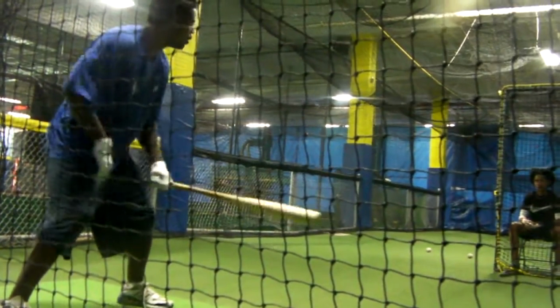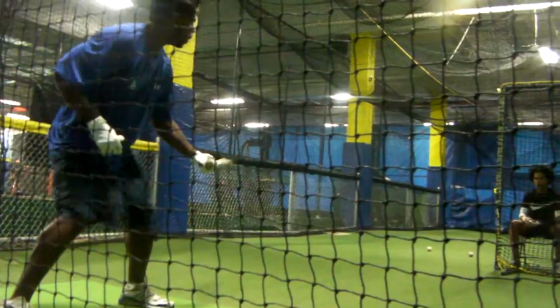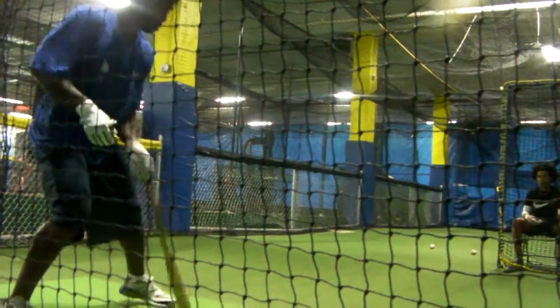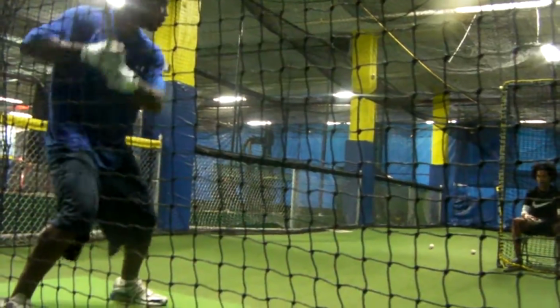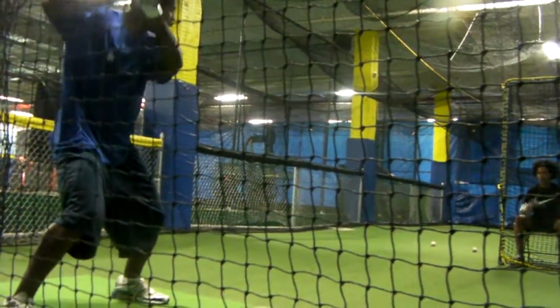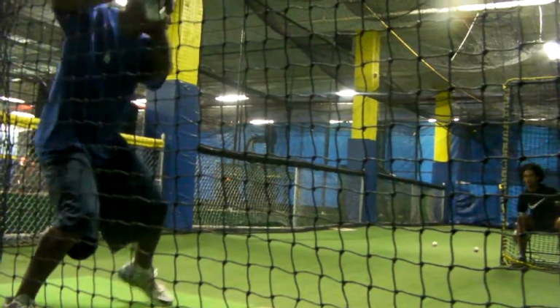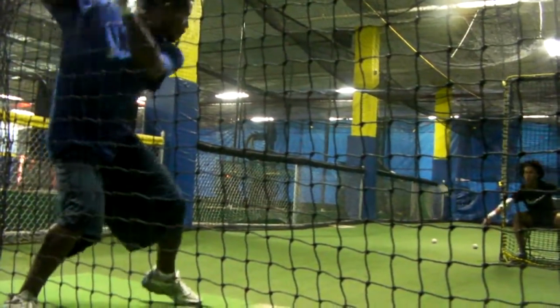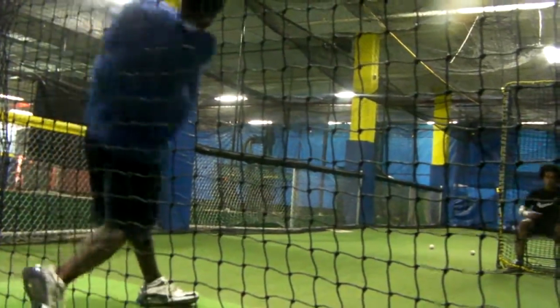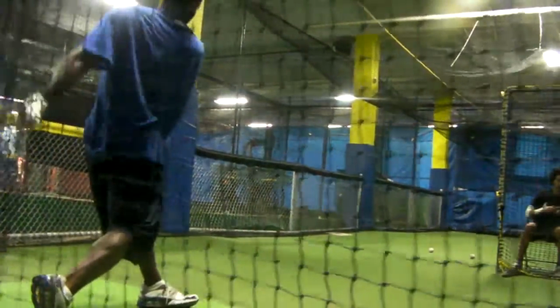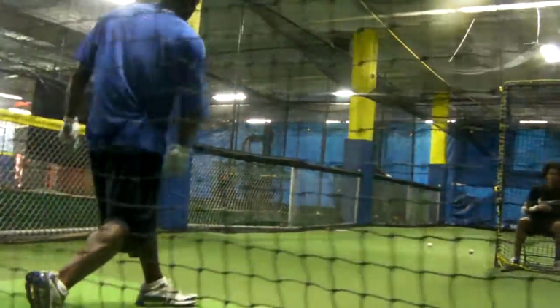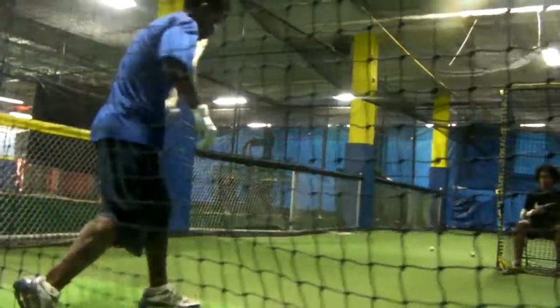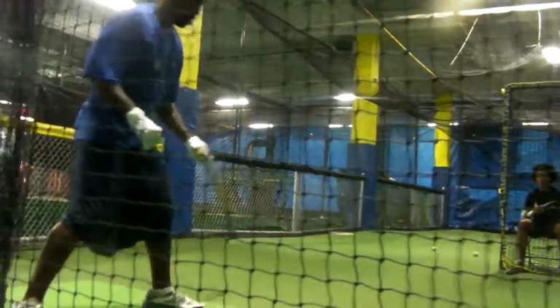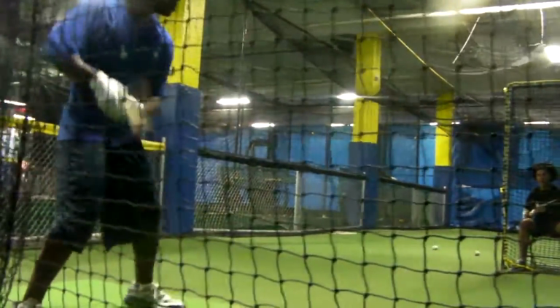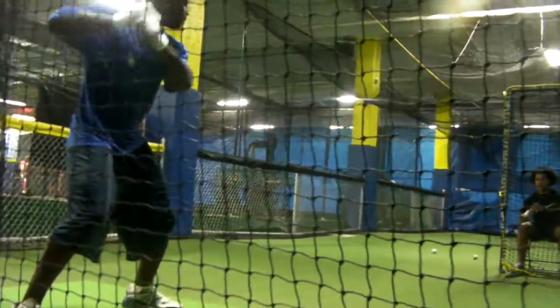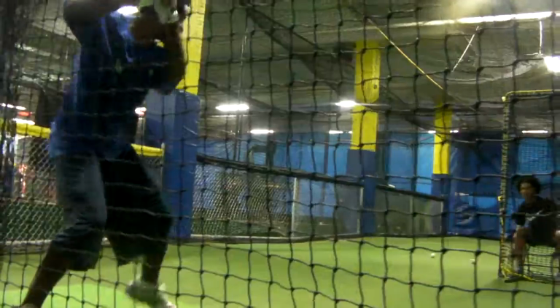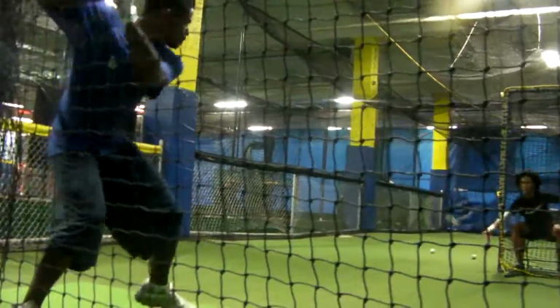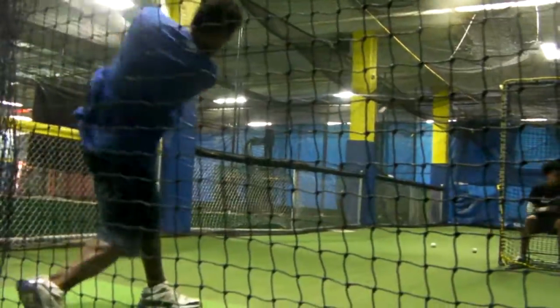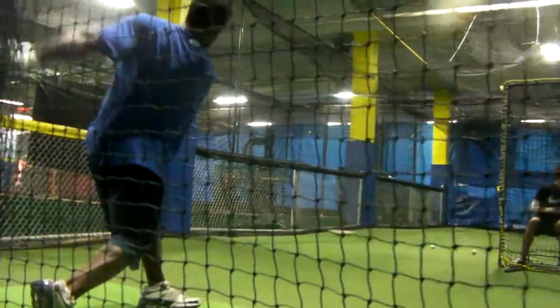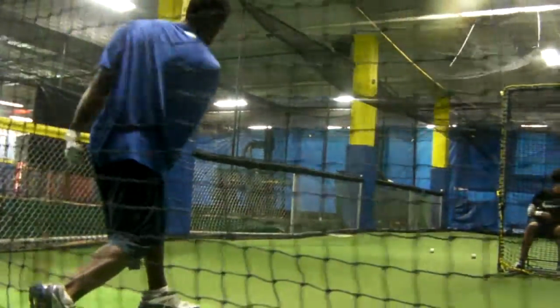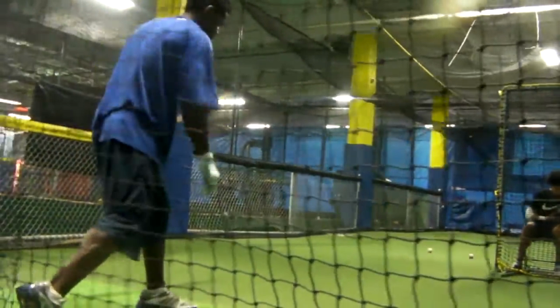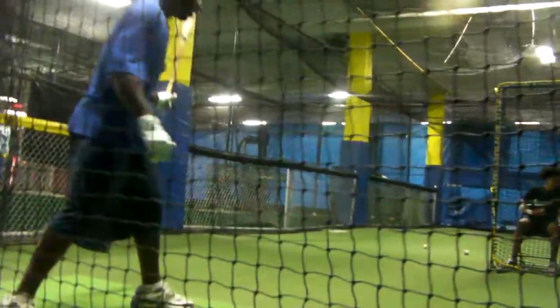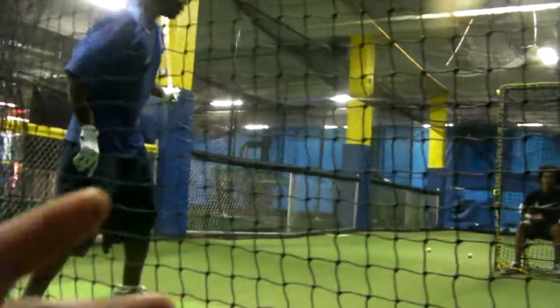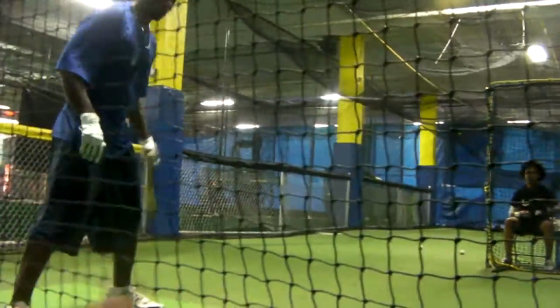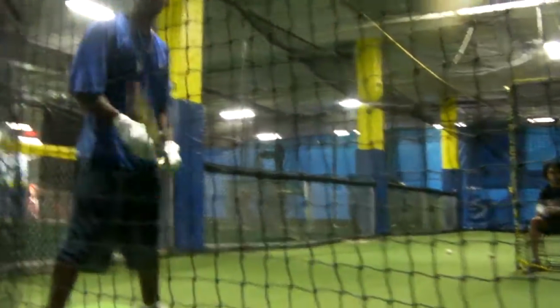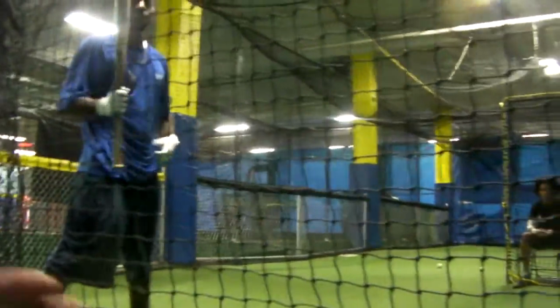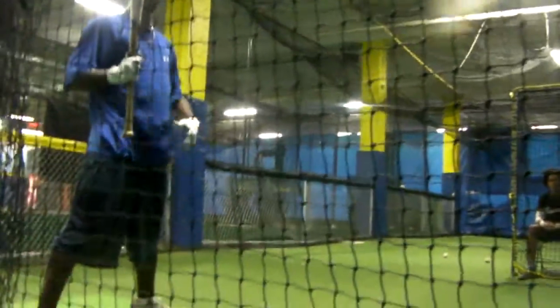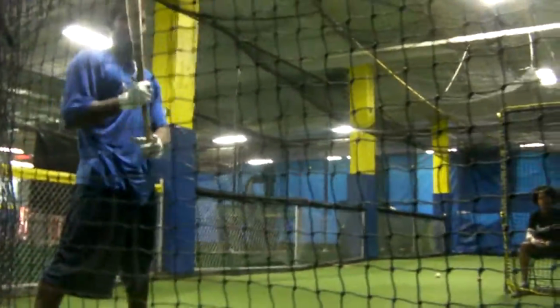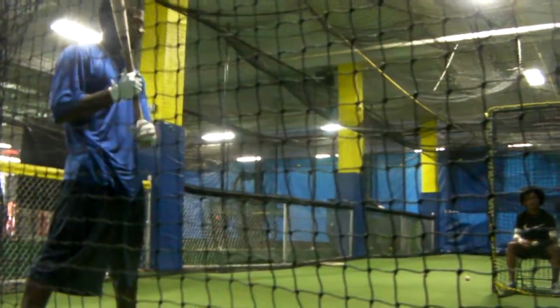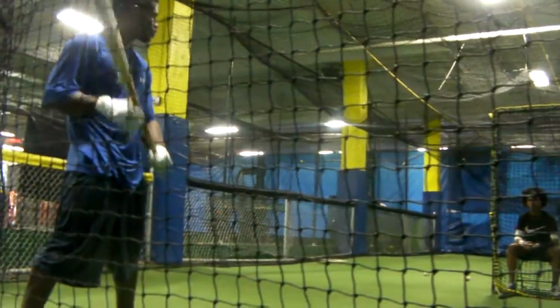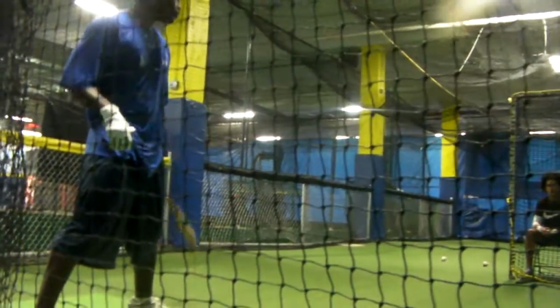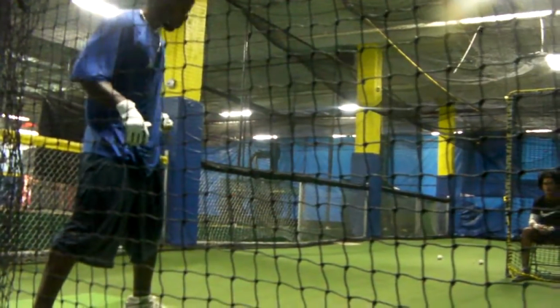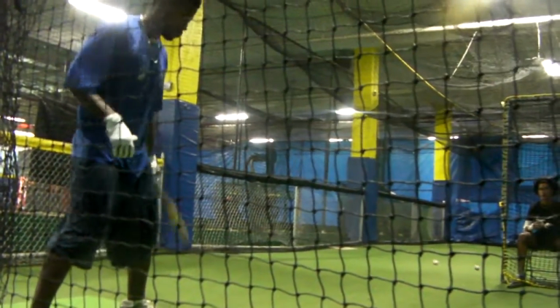Drop that back foot. Hit strike still. Turn. Right, because the only thing you're doing right there is just dropping and coming through. Alright, let your hands go. Do it again.